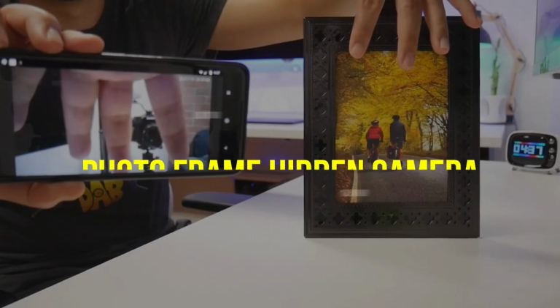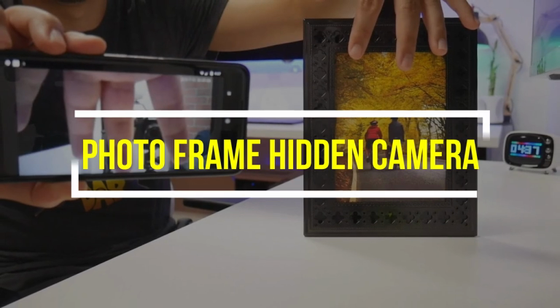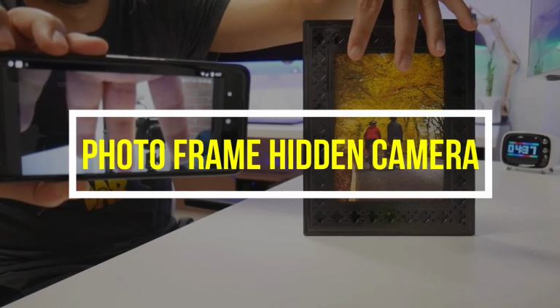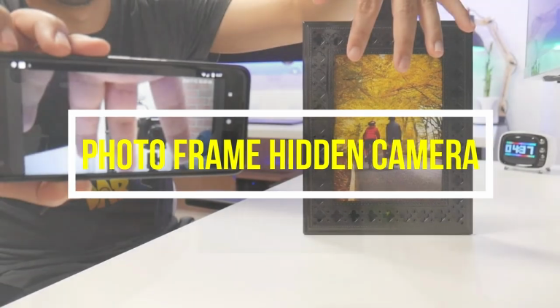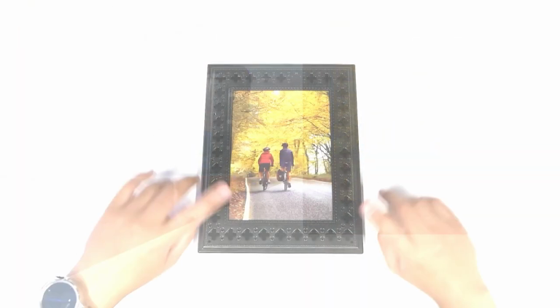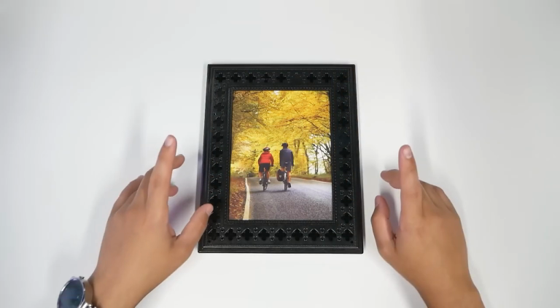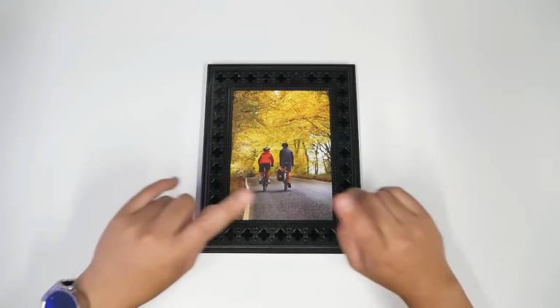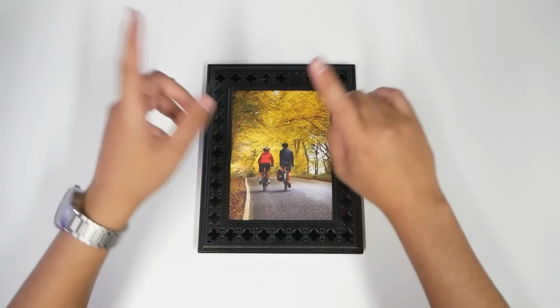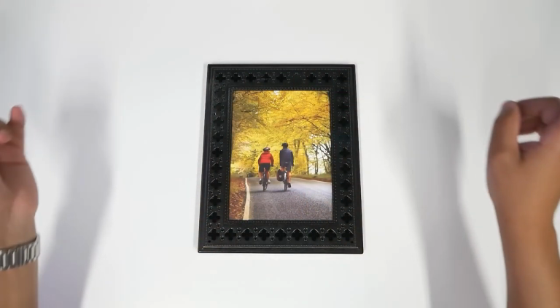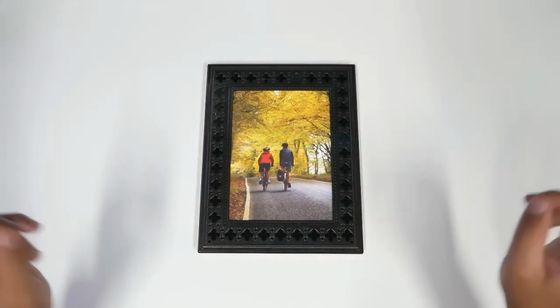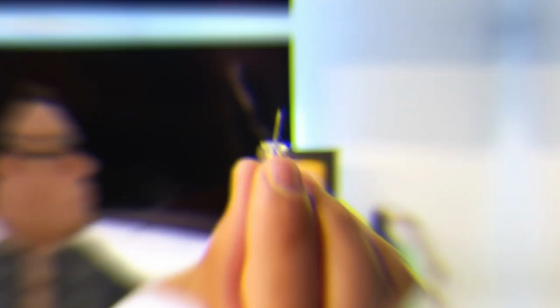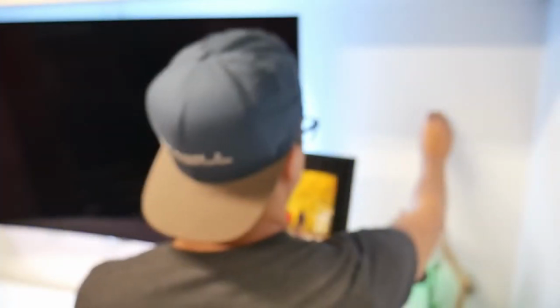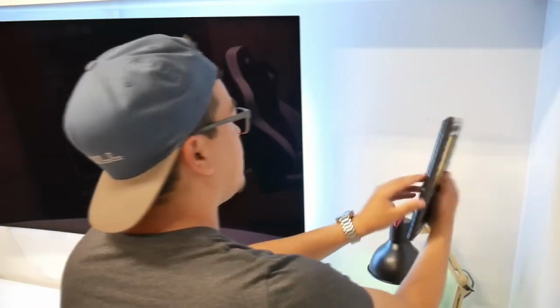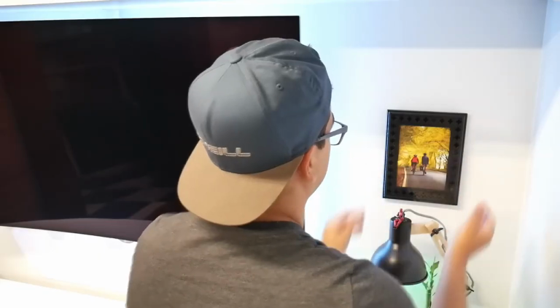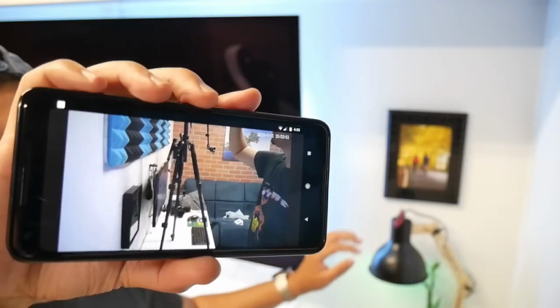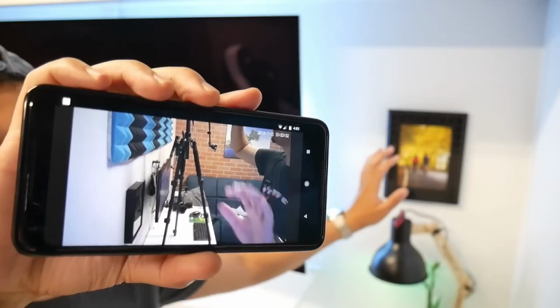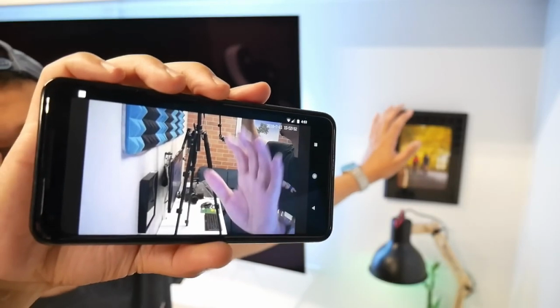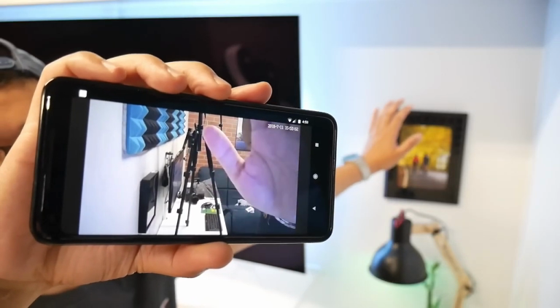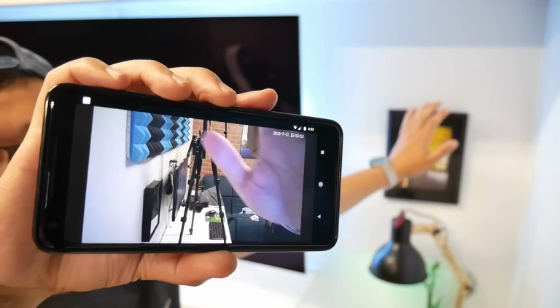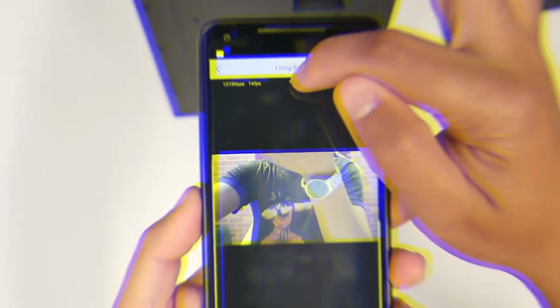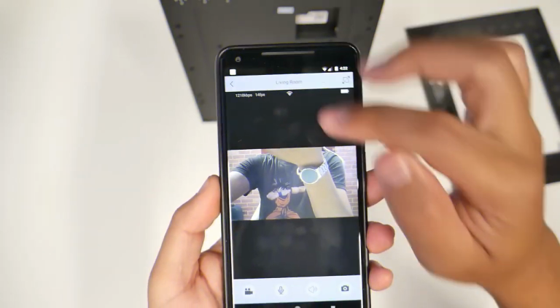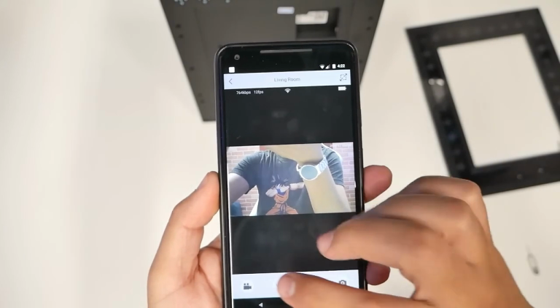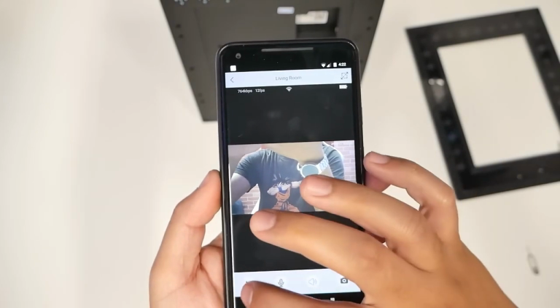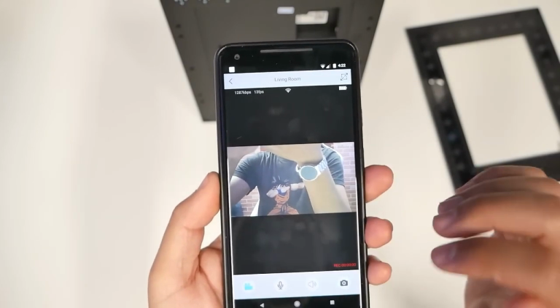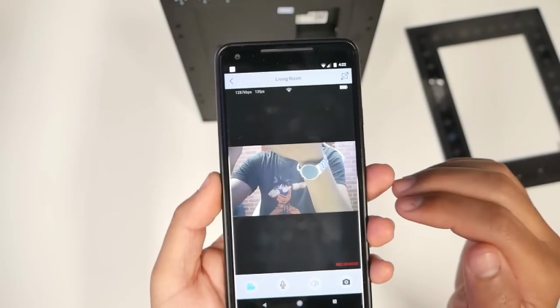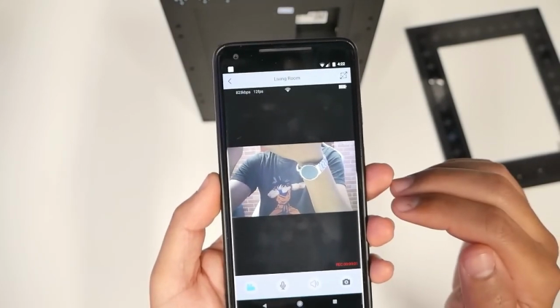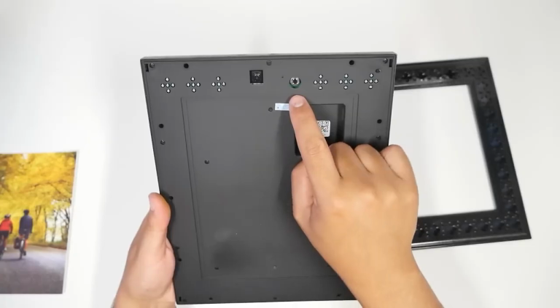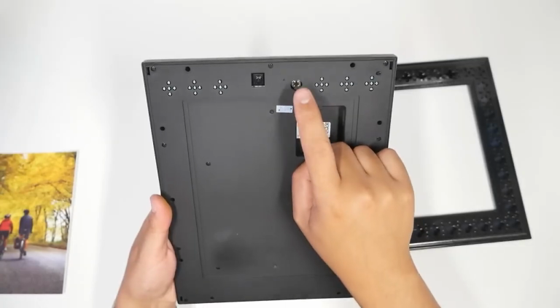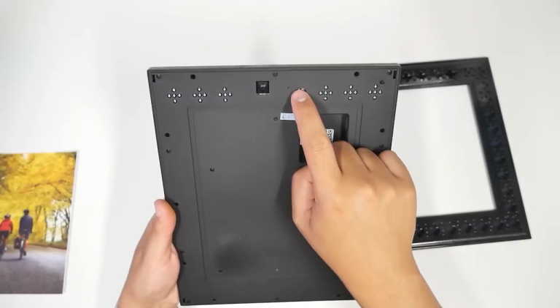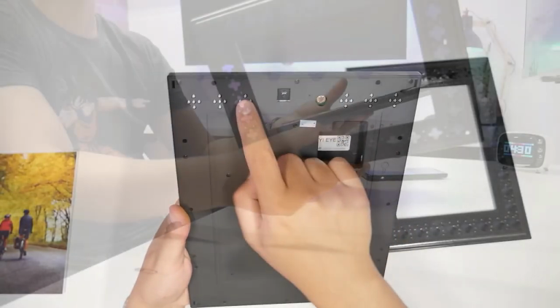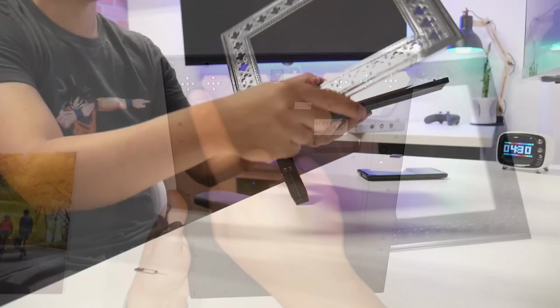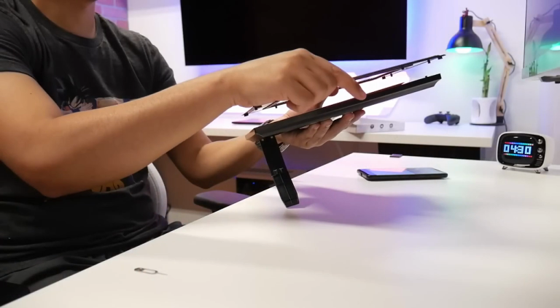Photo Frame Hidden Camera: You don't really need to be a secret agent to want to see what's going on in your house. This Spy Frame hidden camera is all about letting you see what is no longer in your view. Capture the moment when you are away without anyone knowing what you're up to.